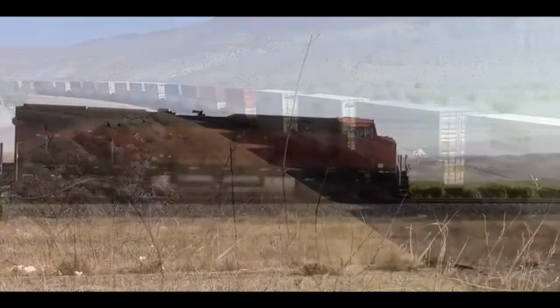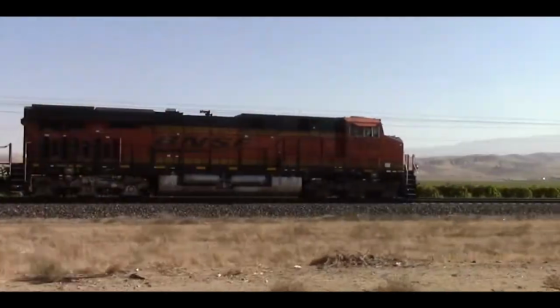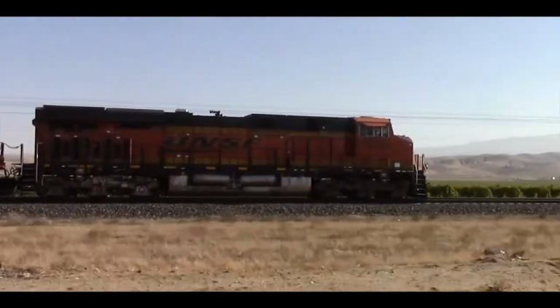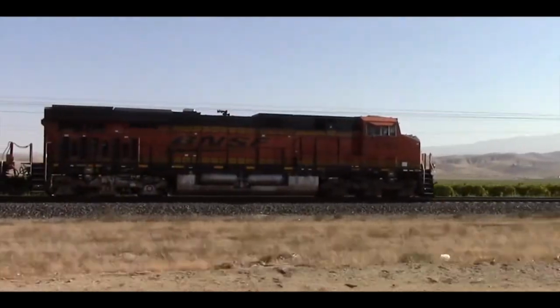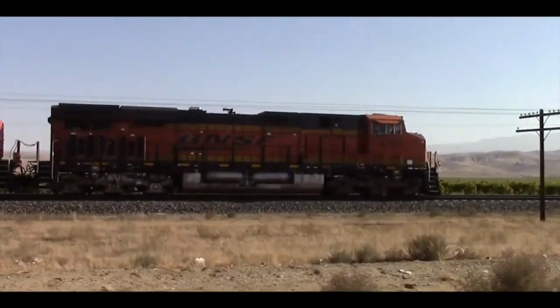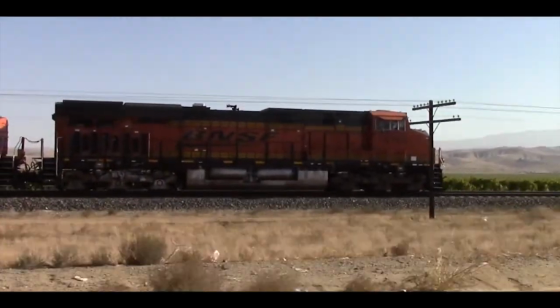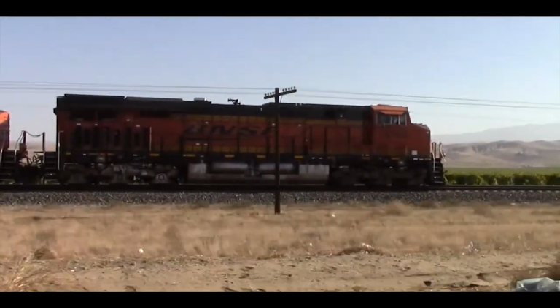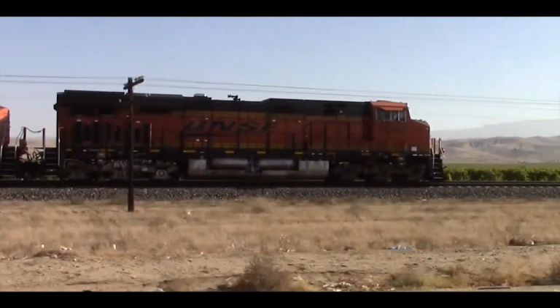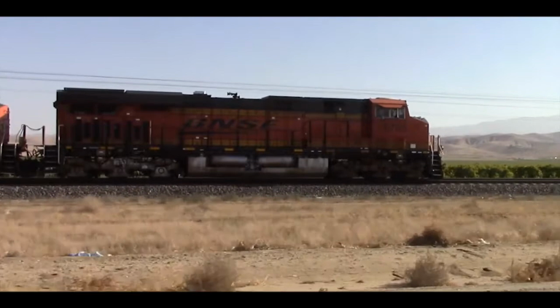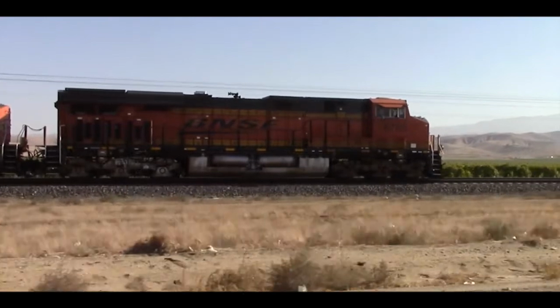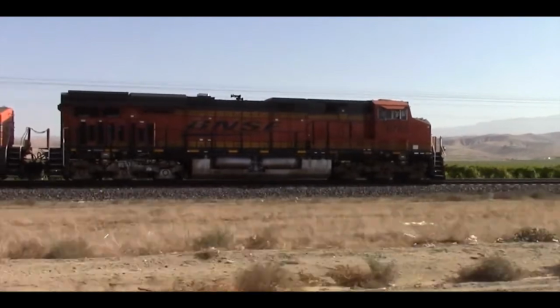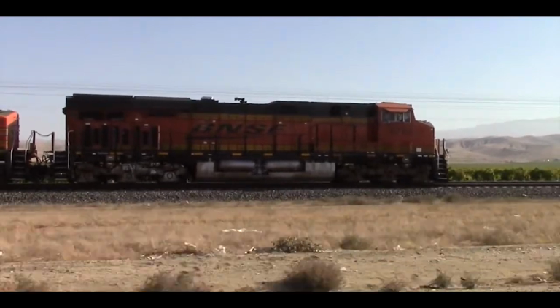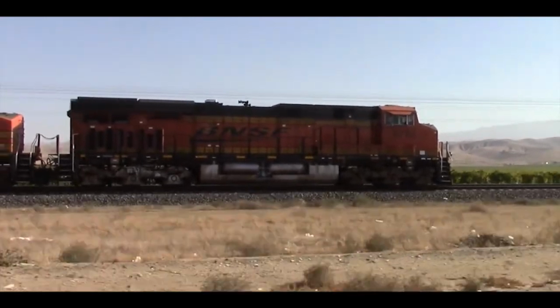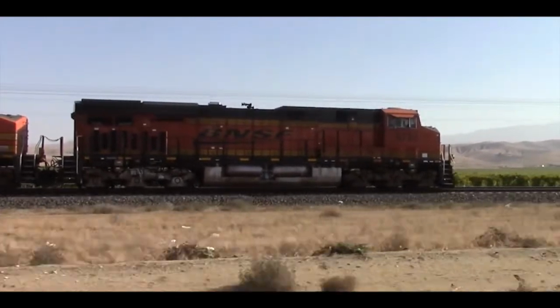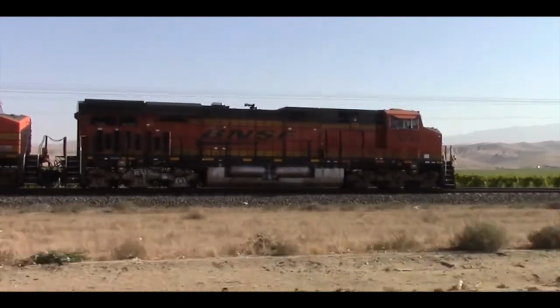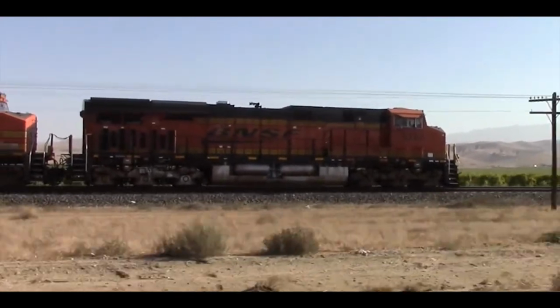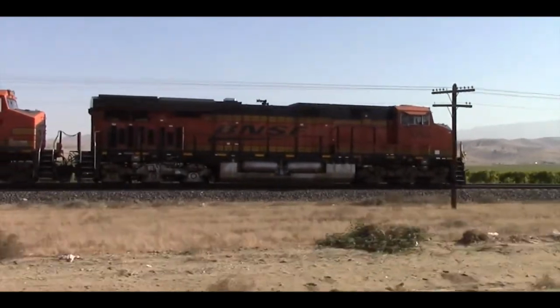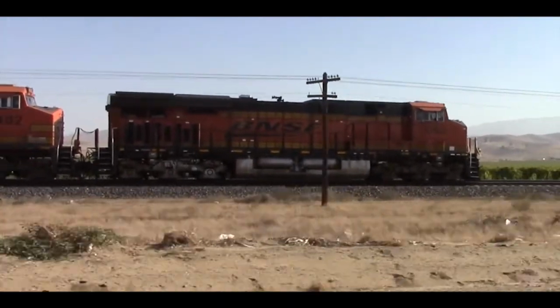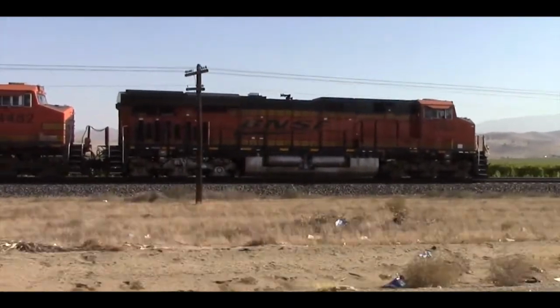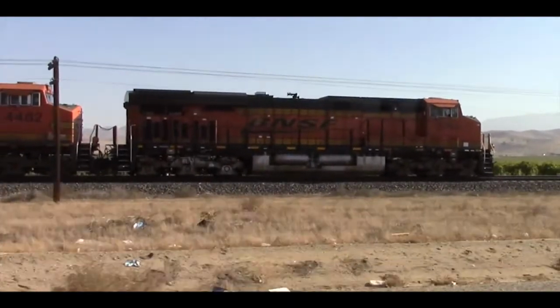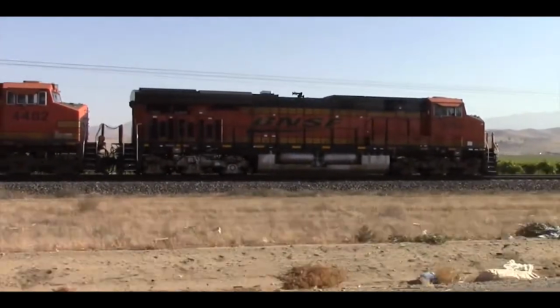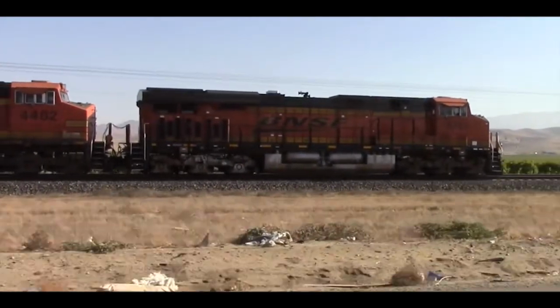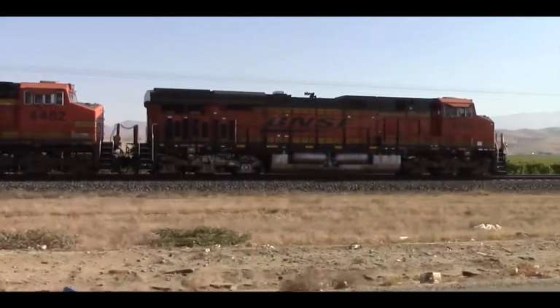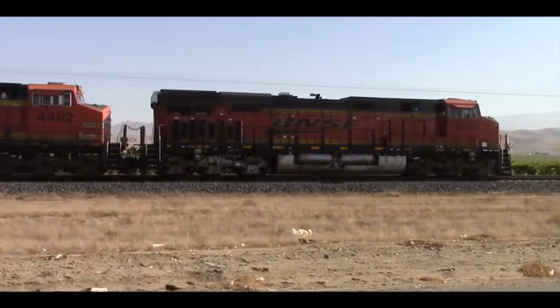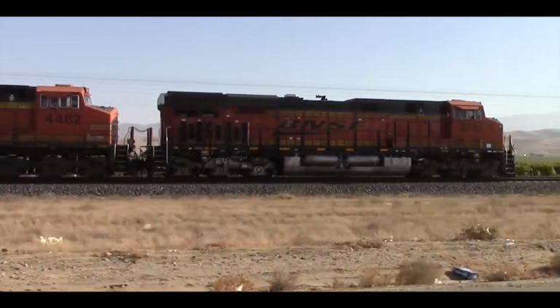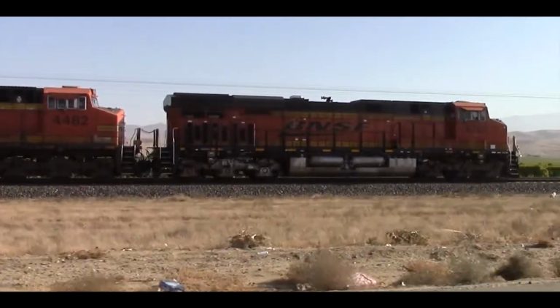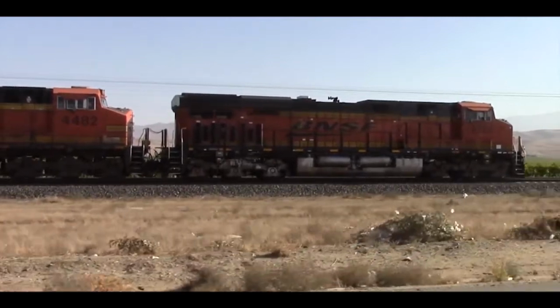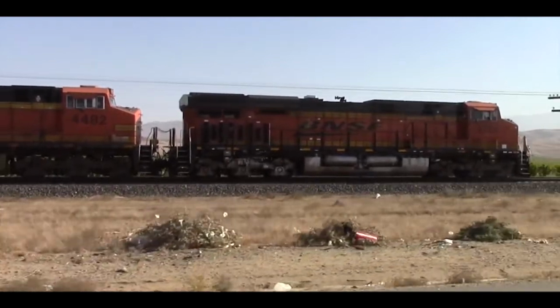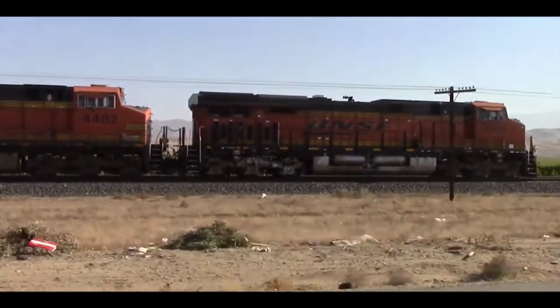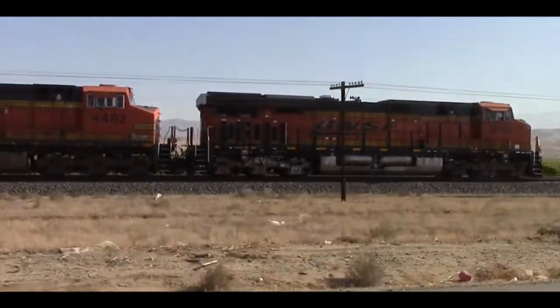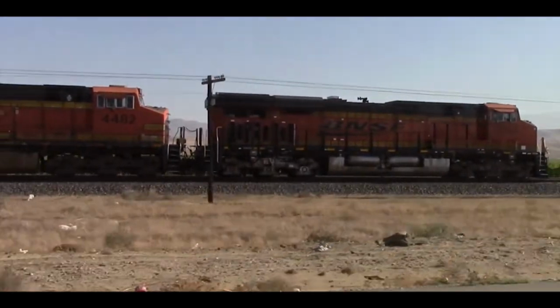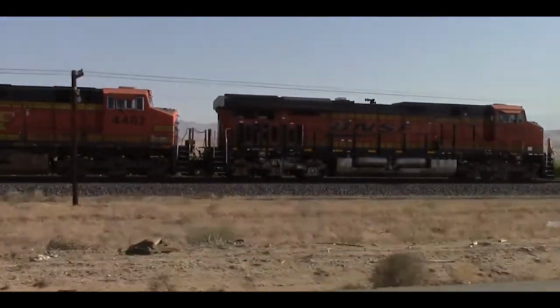Variations can be found from Mexico to Canada on long, heavy freights, and a single locomotive can produce up to 4,400 horsepower, more efficiently matching the power output of previous models.